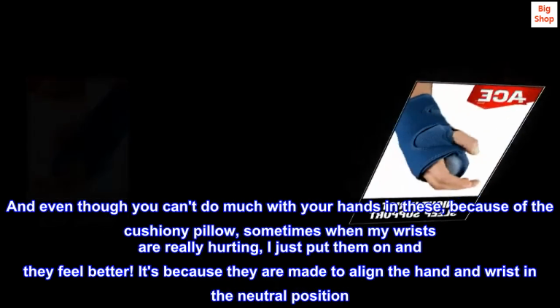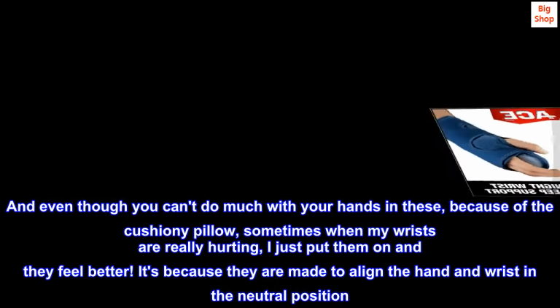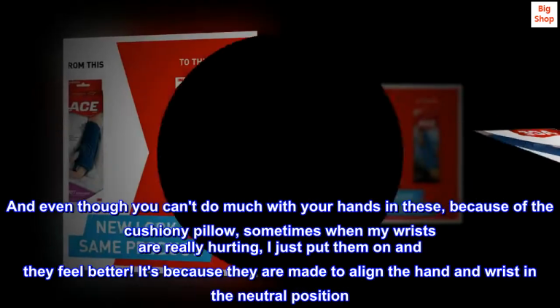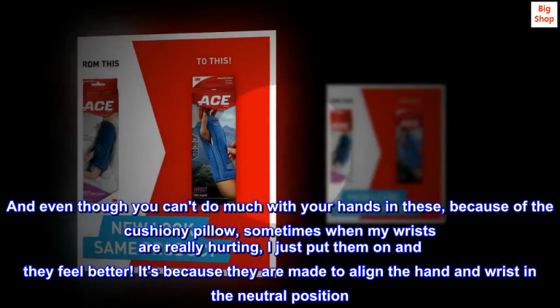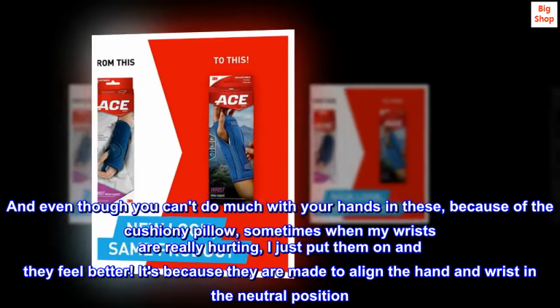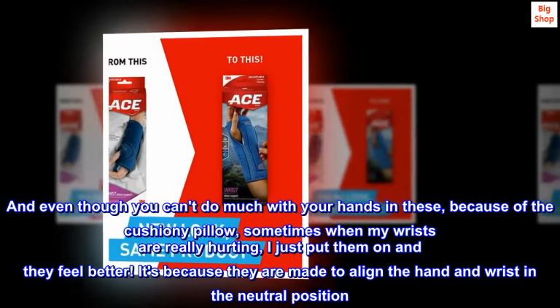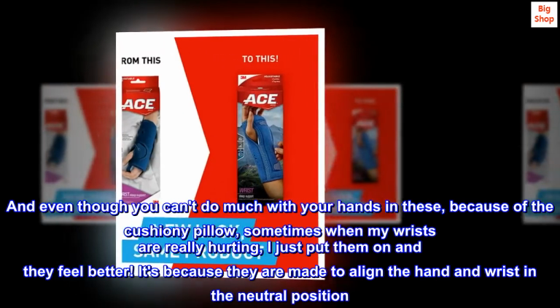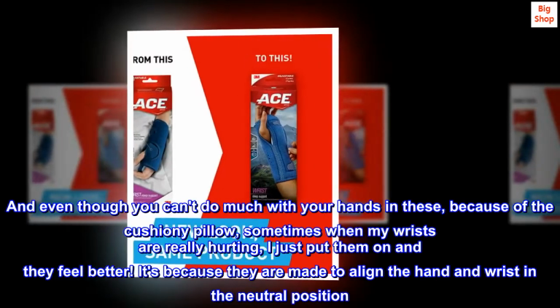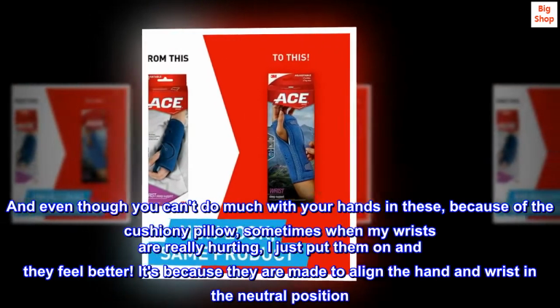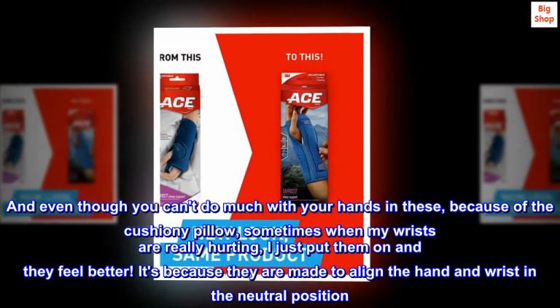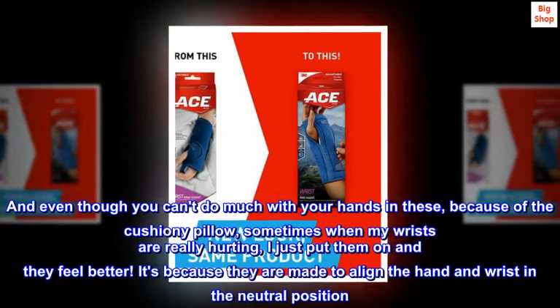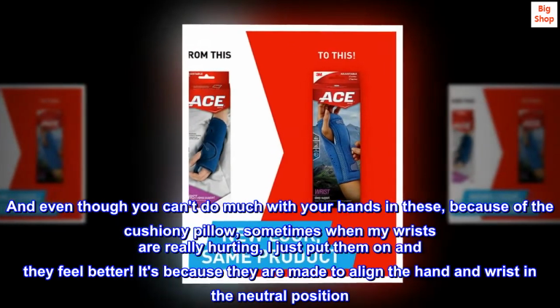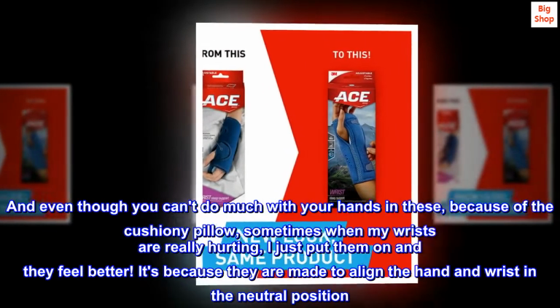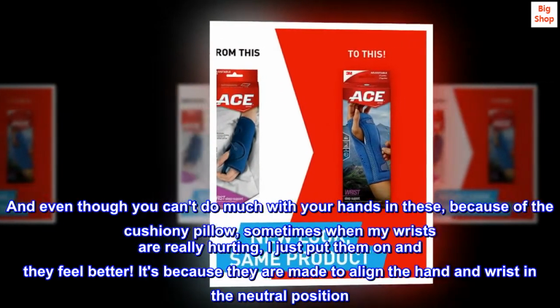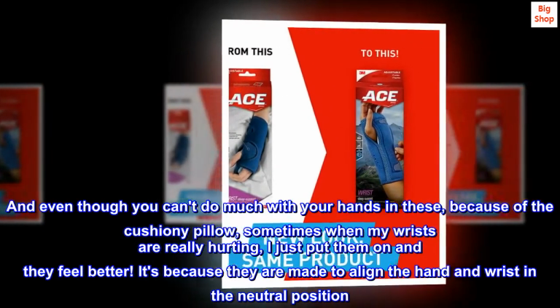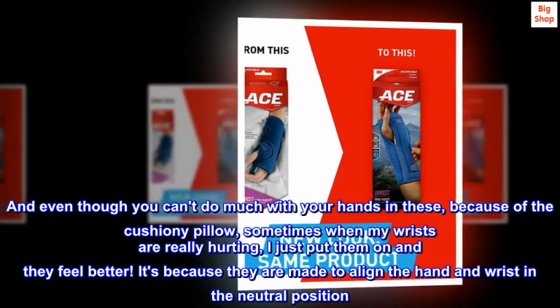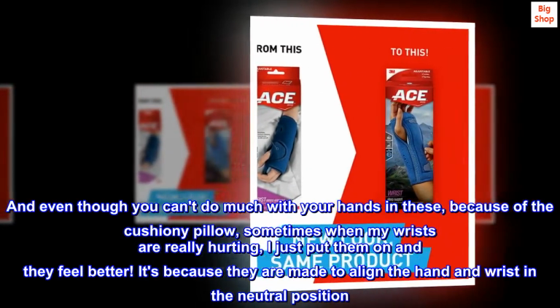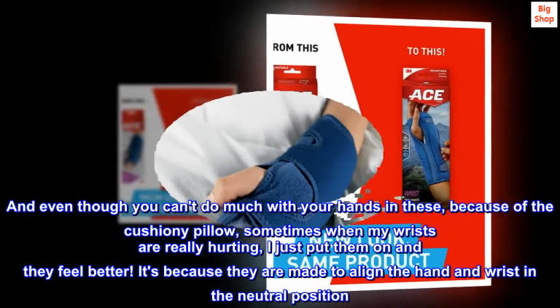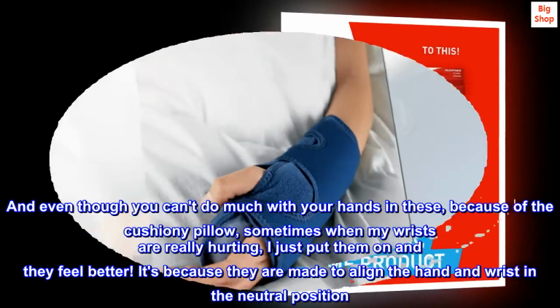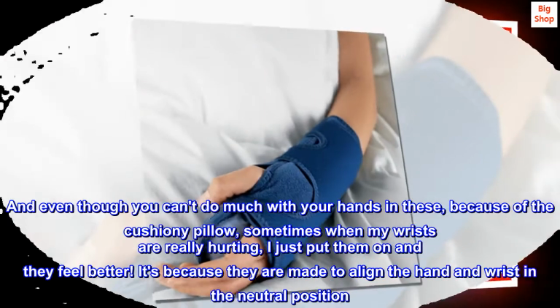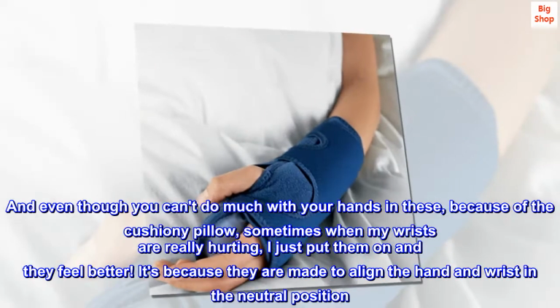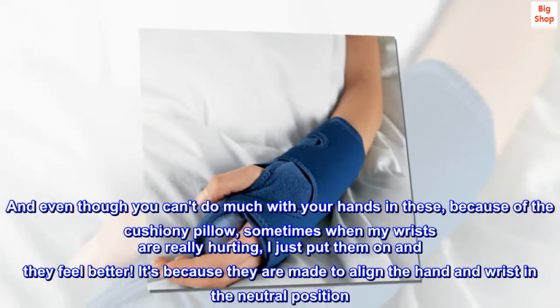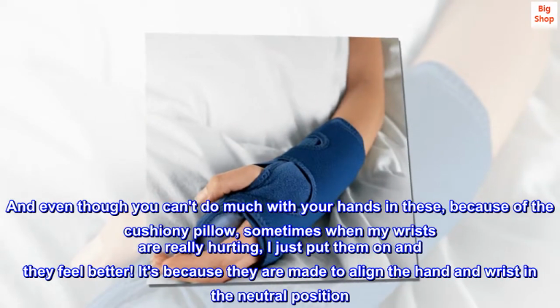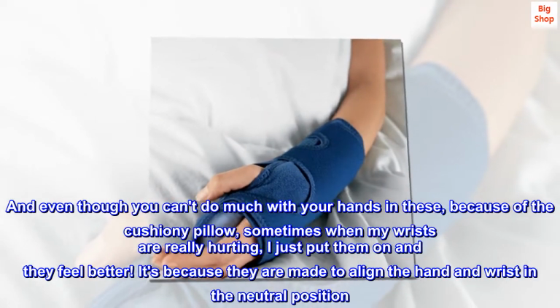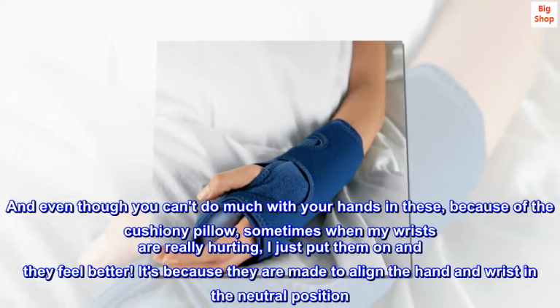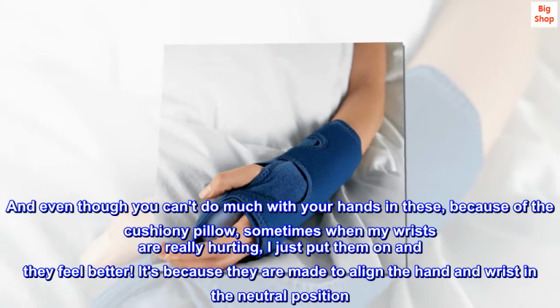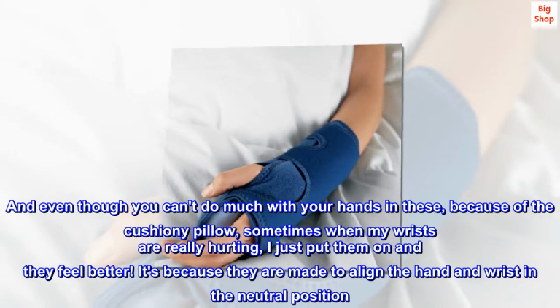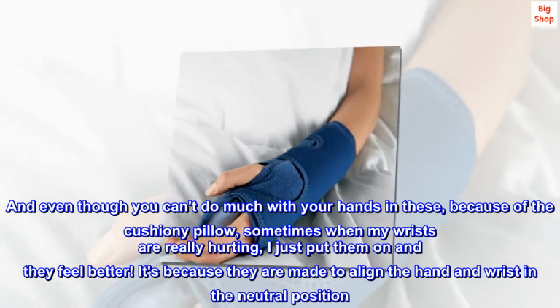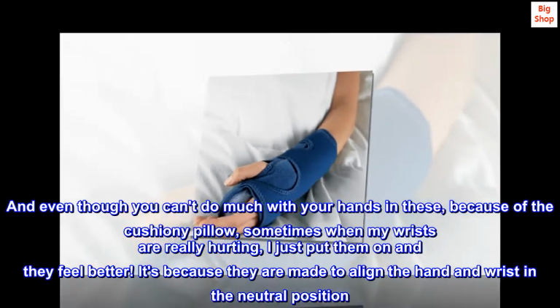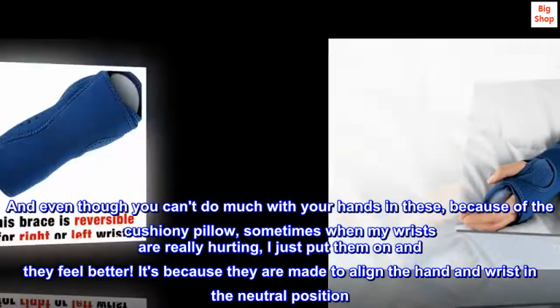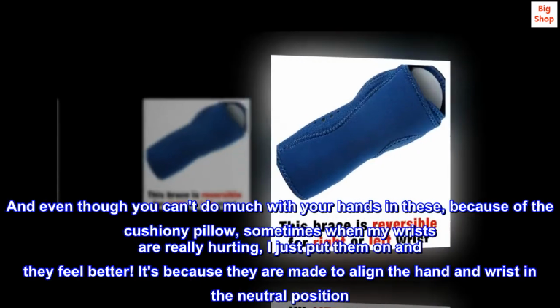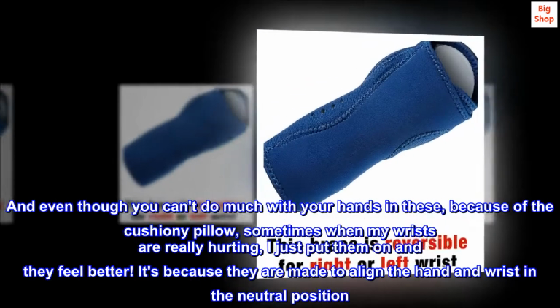And even though you can't do much with your hands in these, because of the cushiony pillow, sometimes when my wrists are really hurting I just put them on and they feel better. It's because they are made to align the hand and wrist in the neutral position.